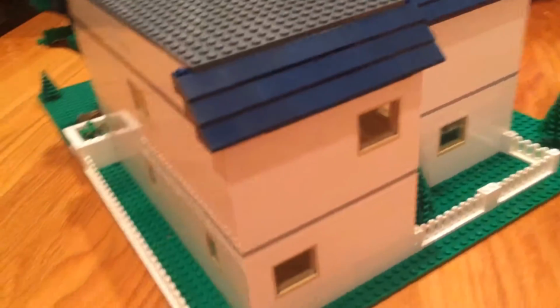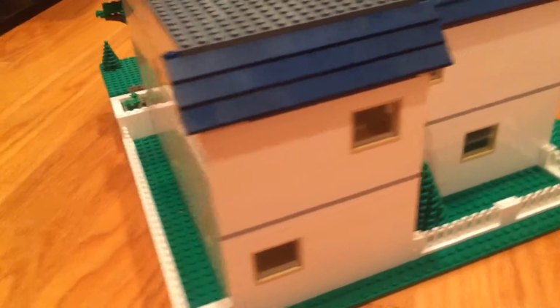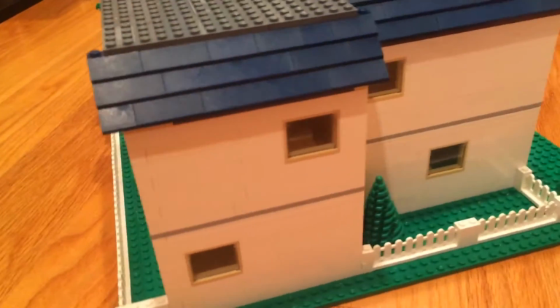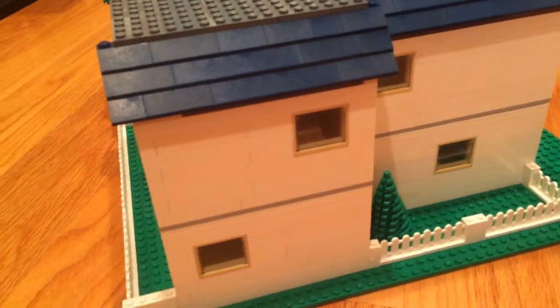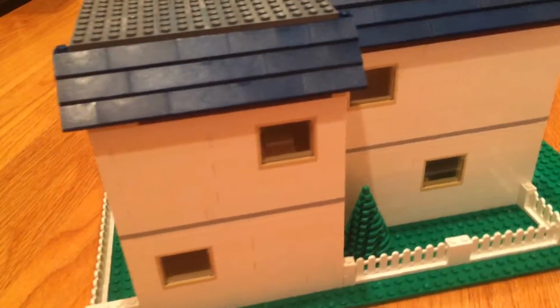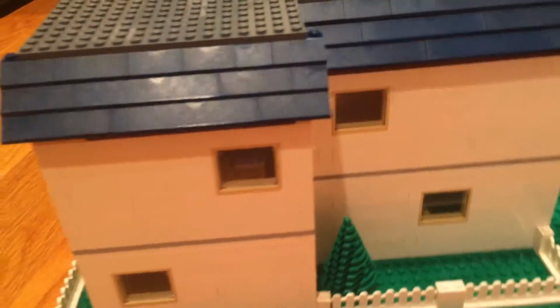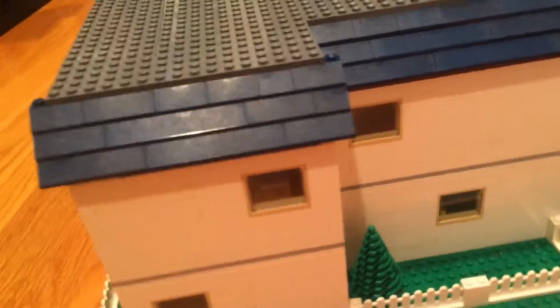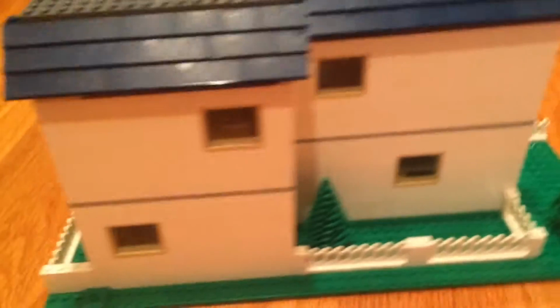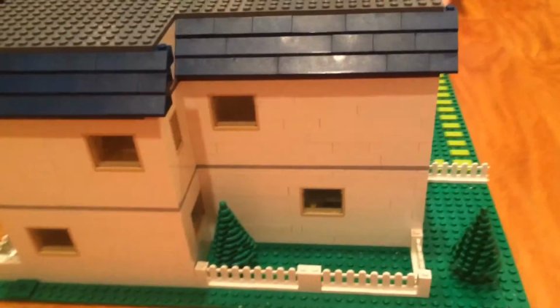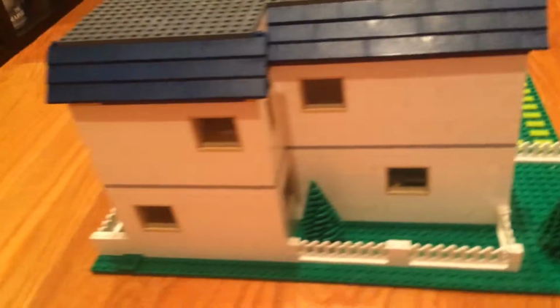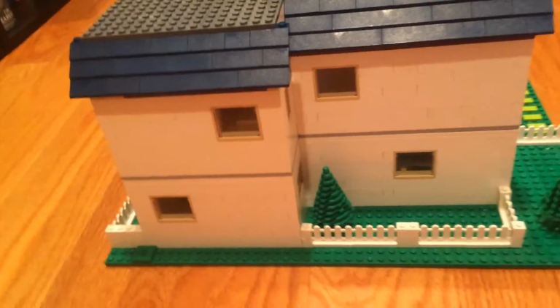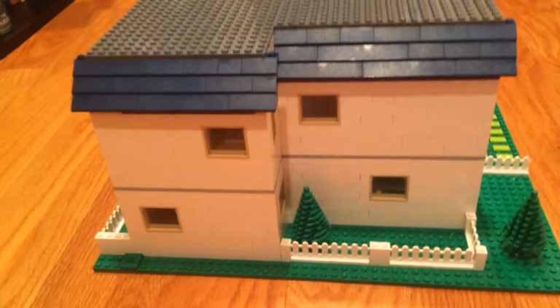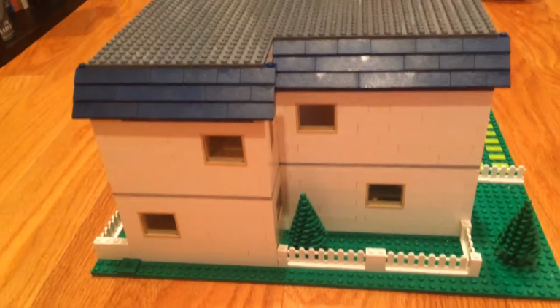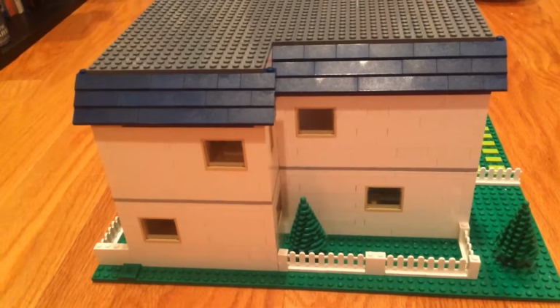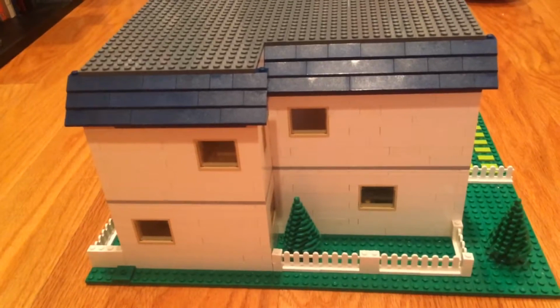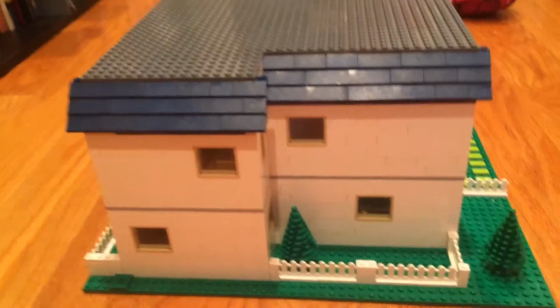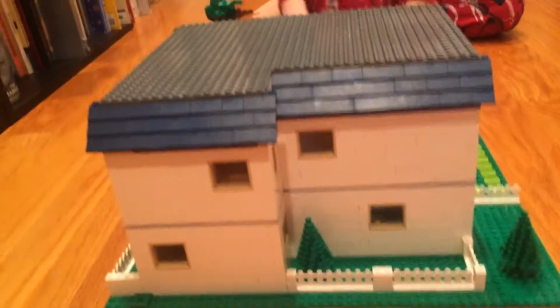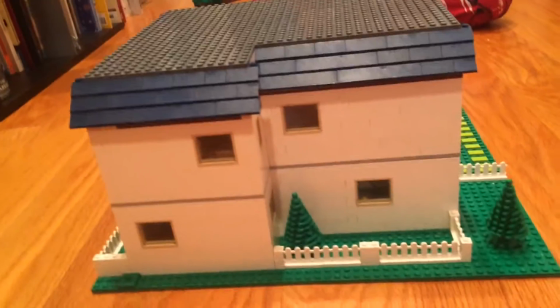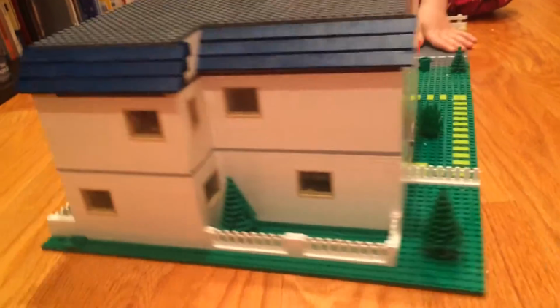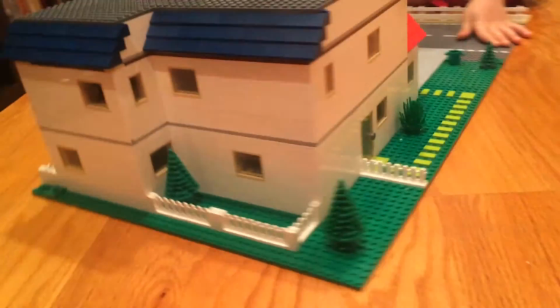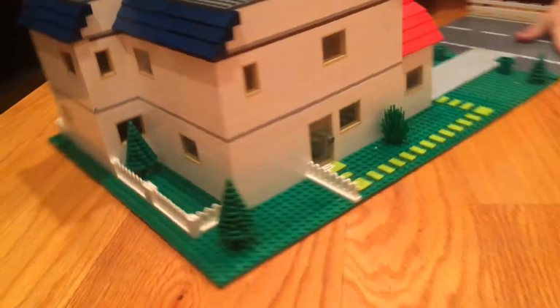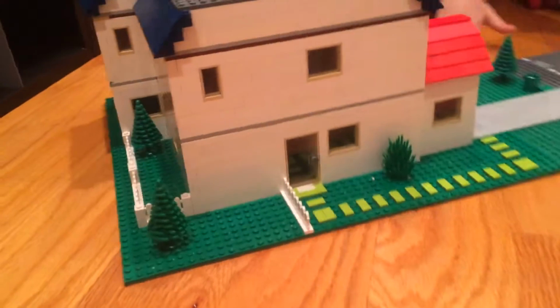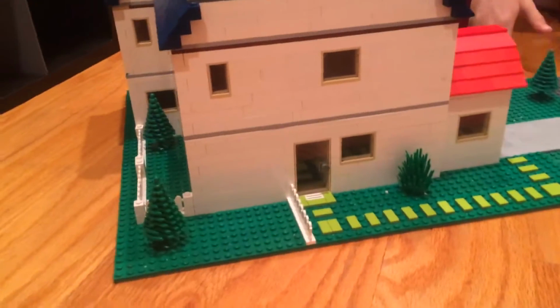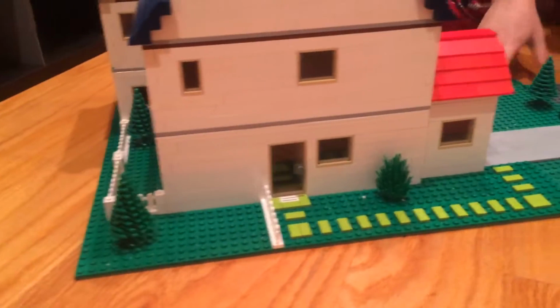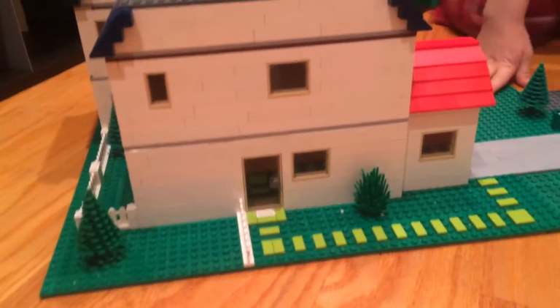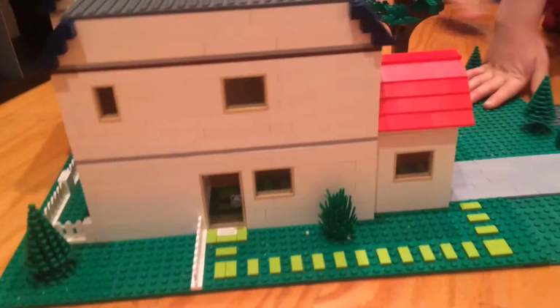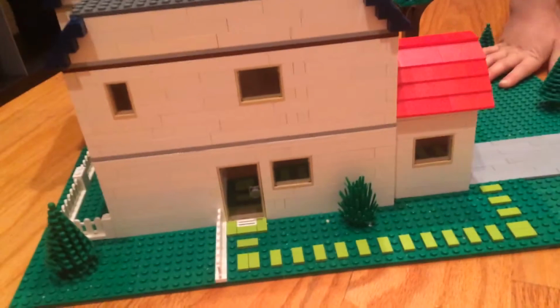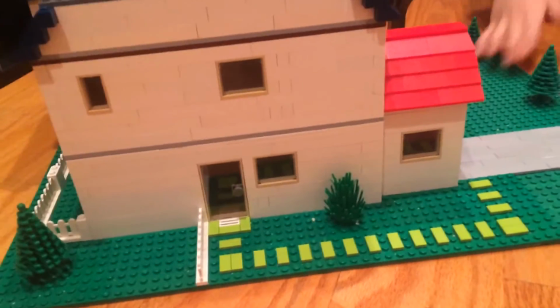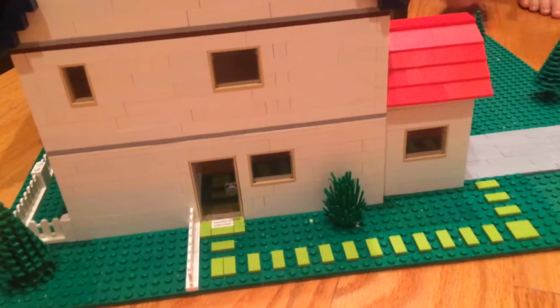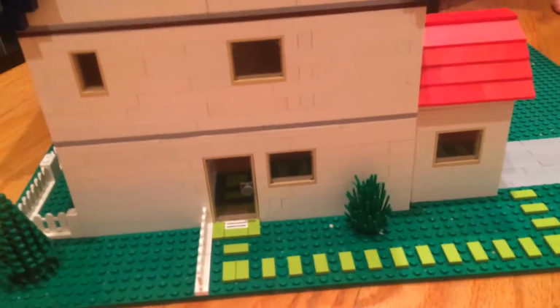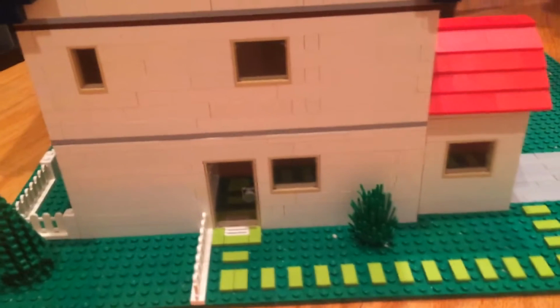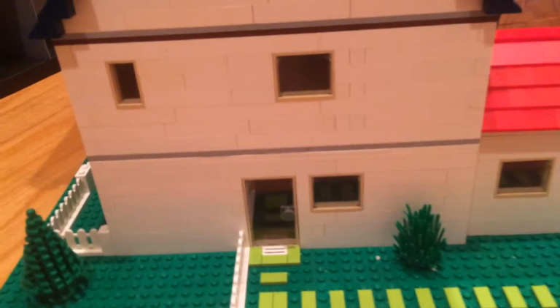Same with the back — yeah, I think it looks fine. And here's this side; I think it looks good.